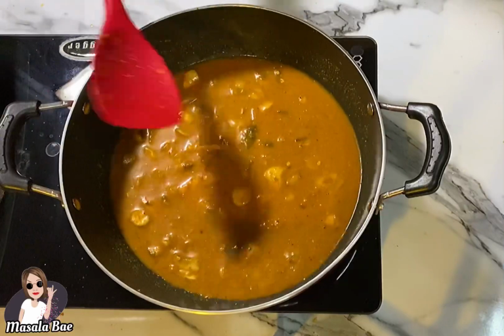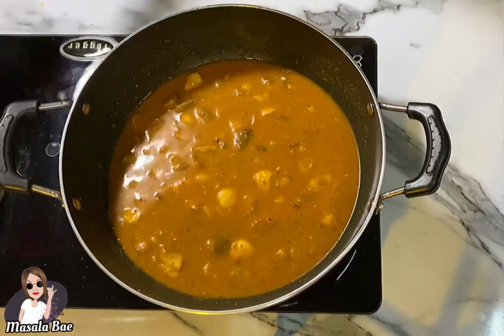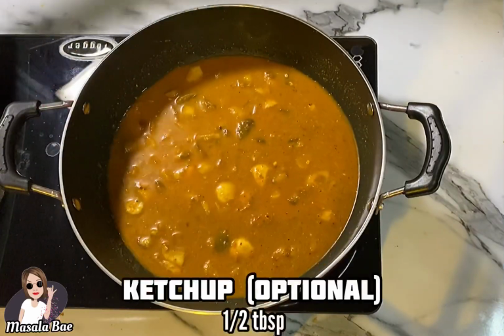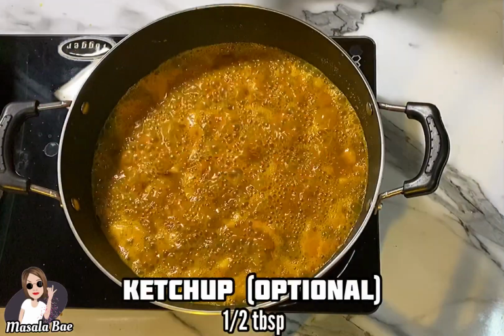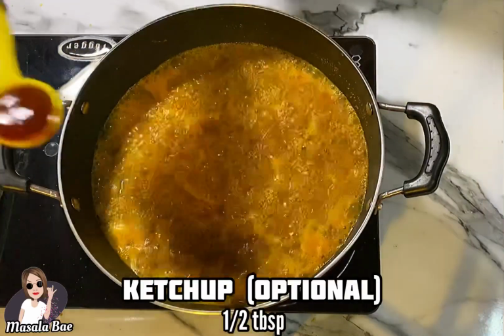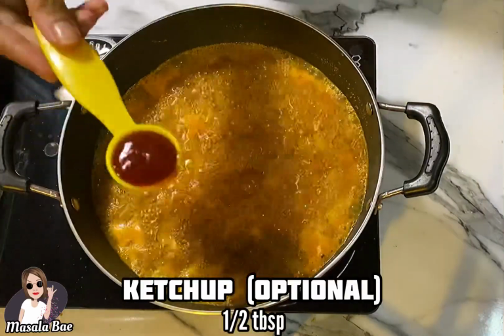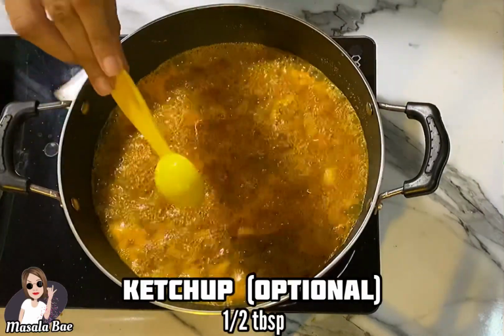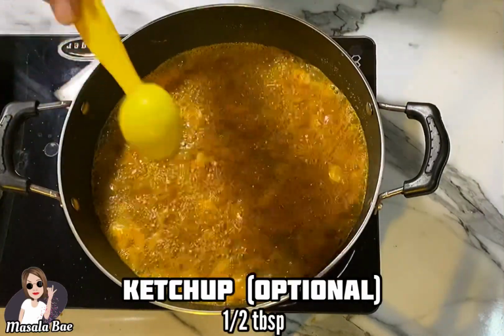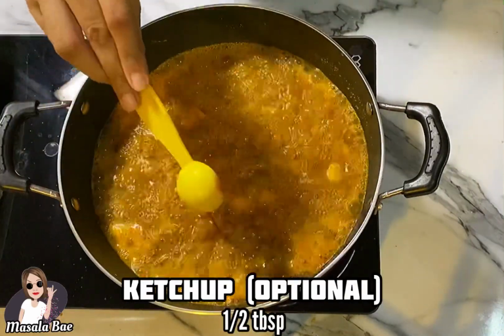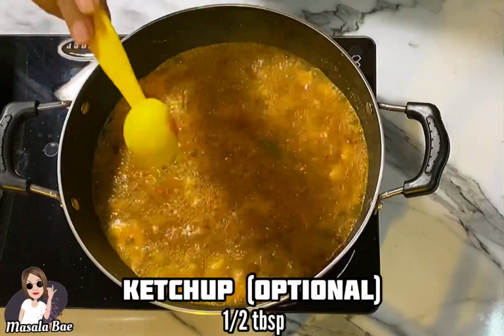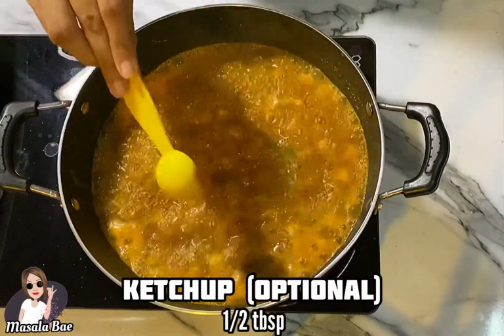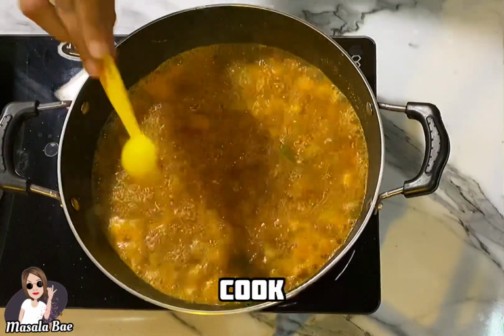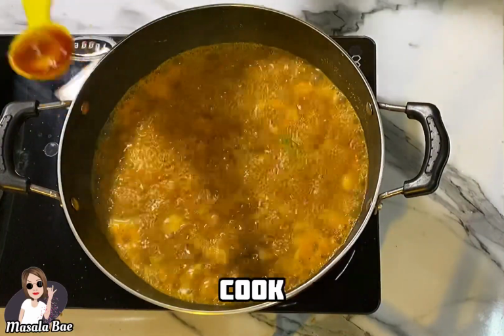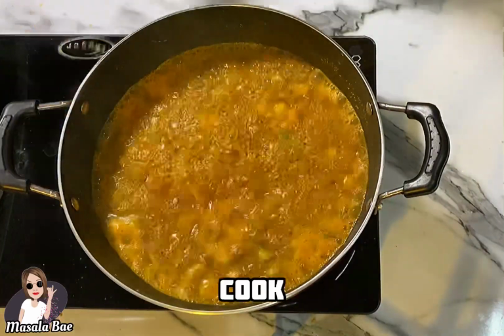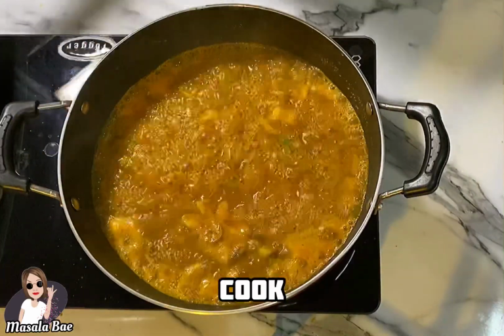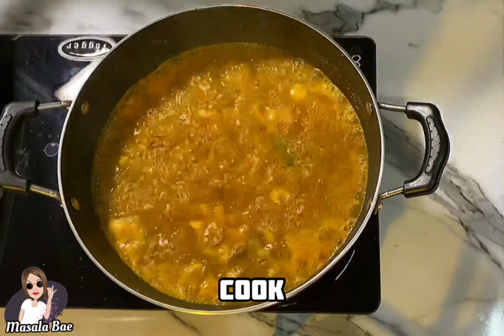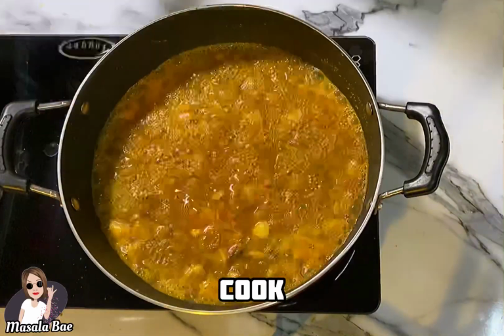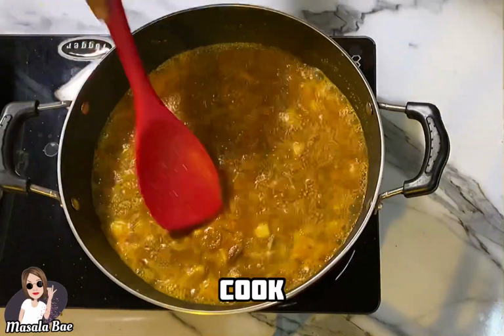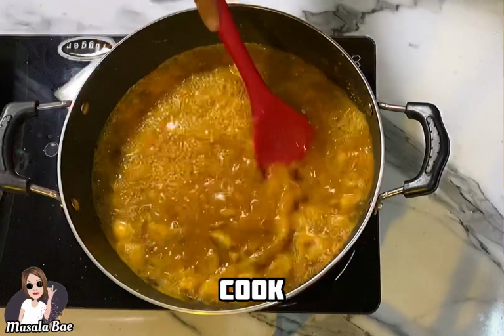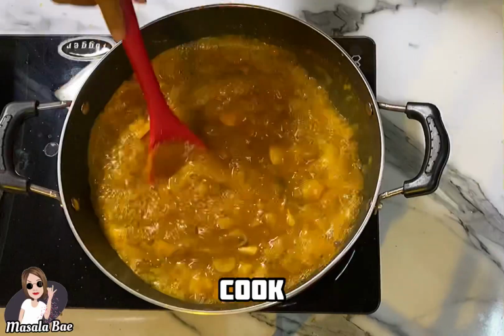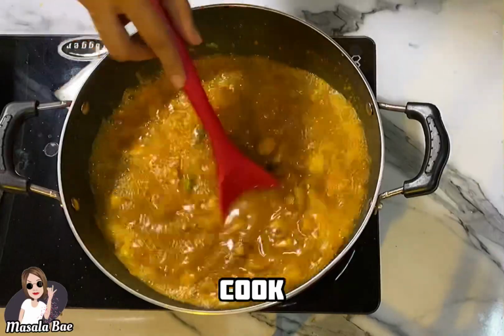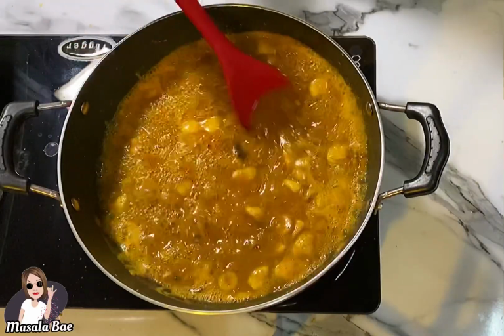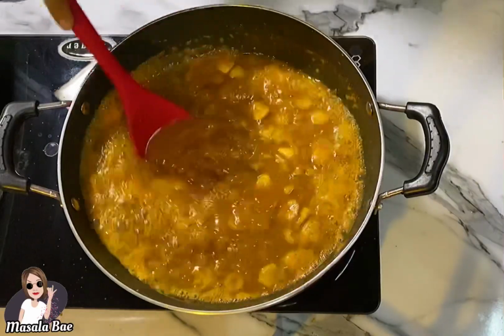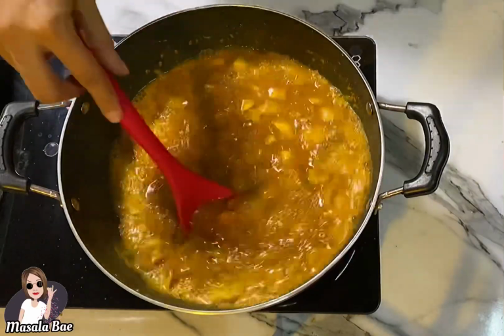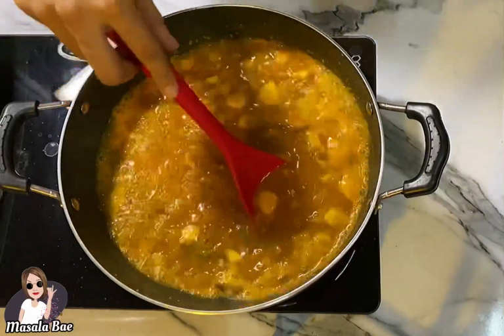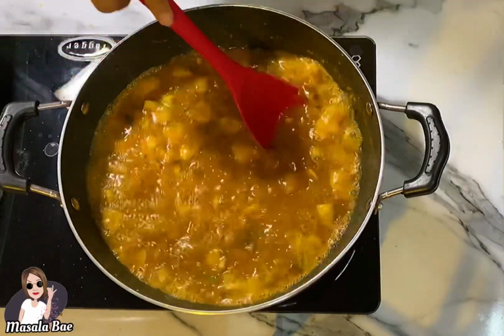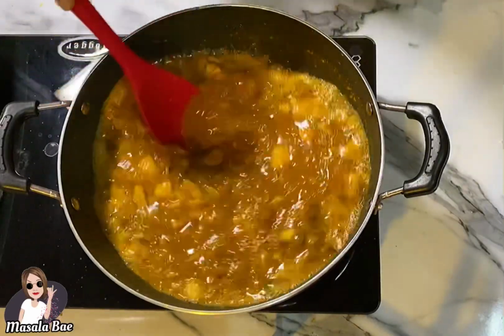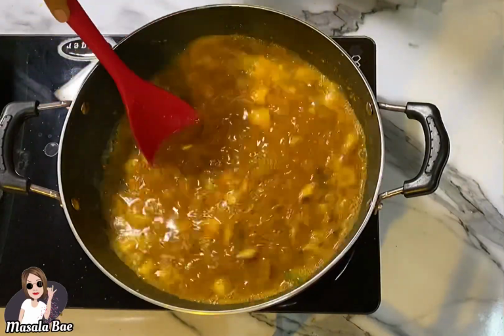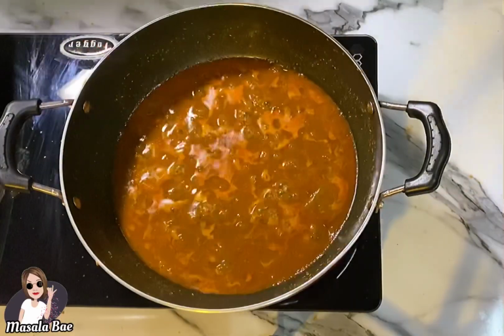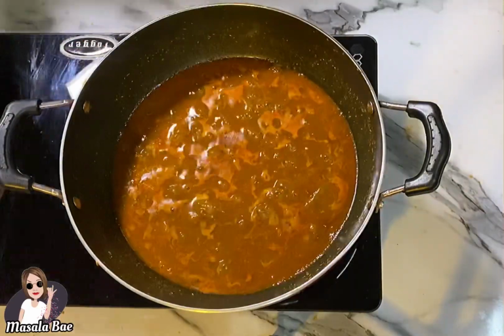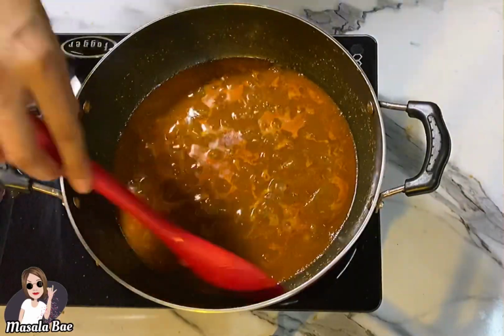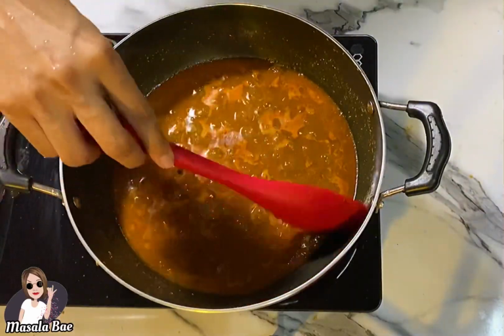Add half cup of tomato ketchup. You can also add 1 tablespoon of tamarind juice to make it a little tangy, but right at the end. Now cook this for about 15 minutes.